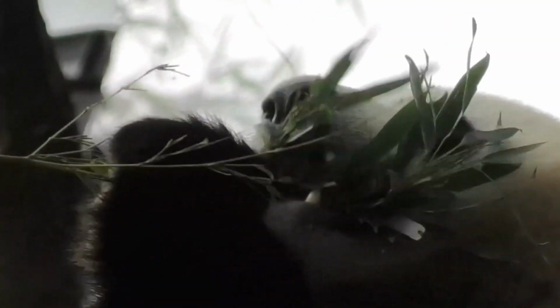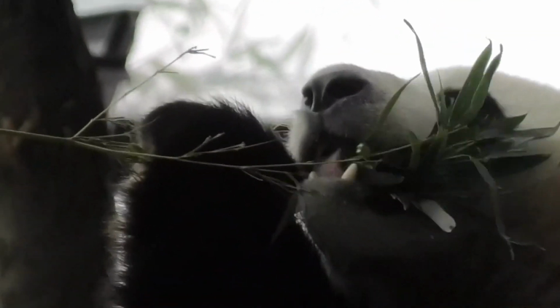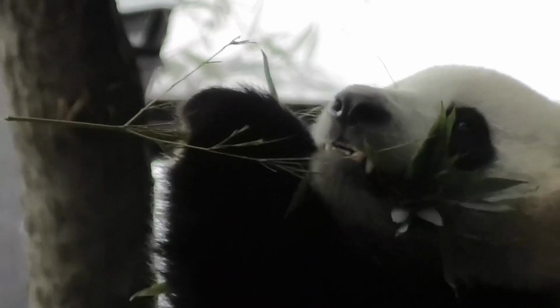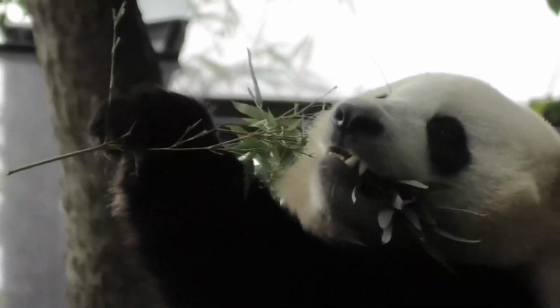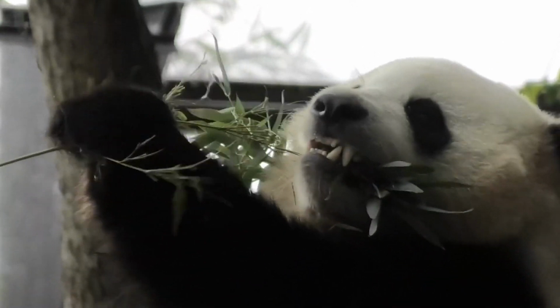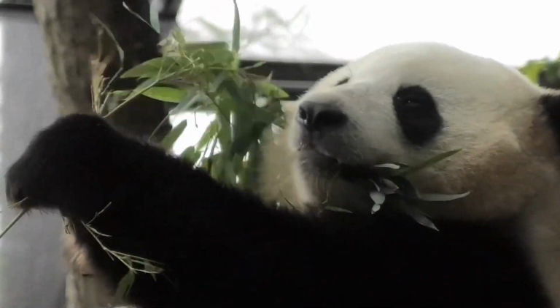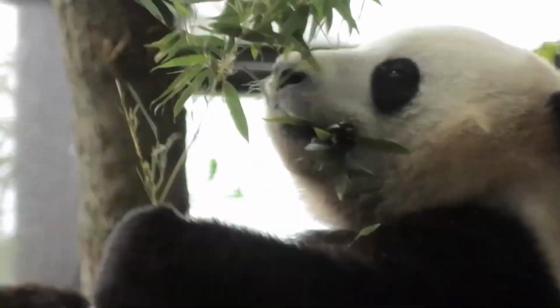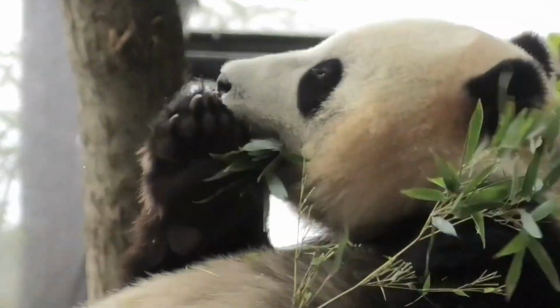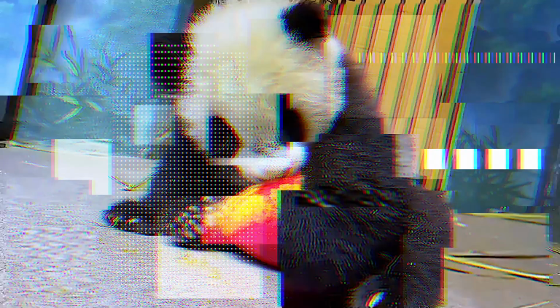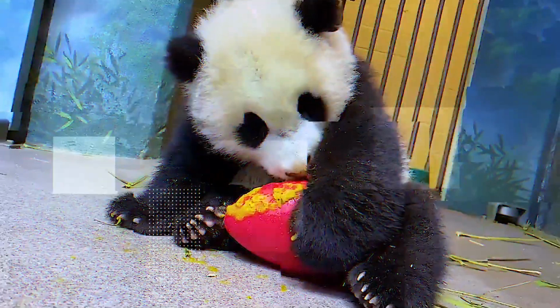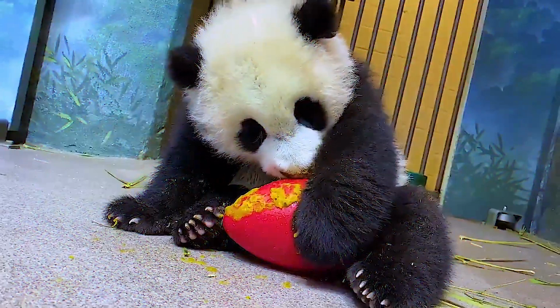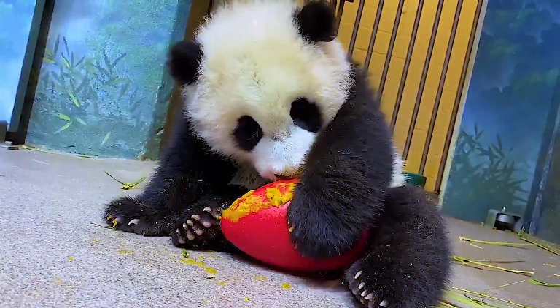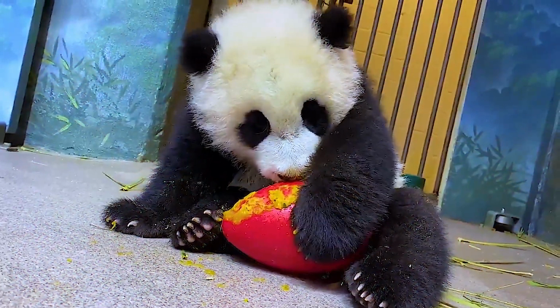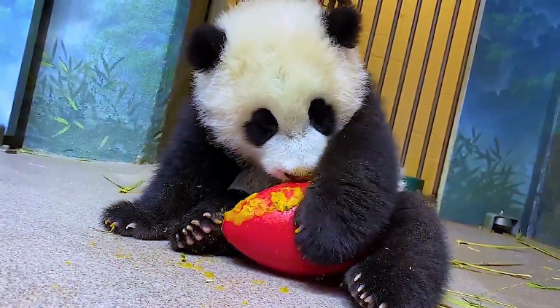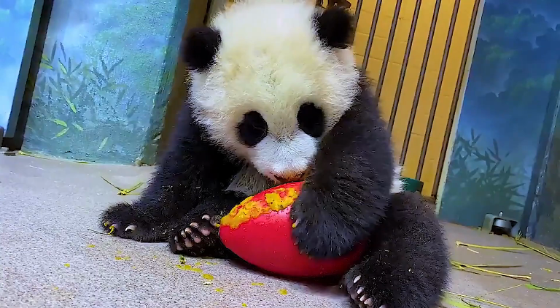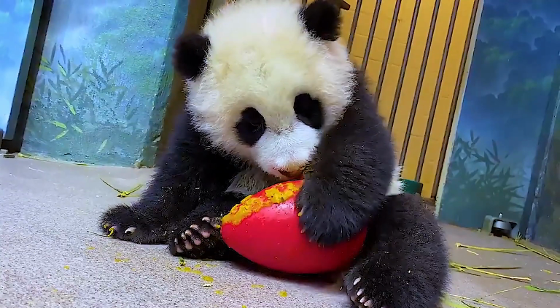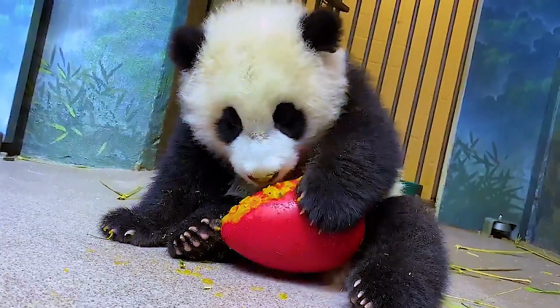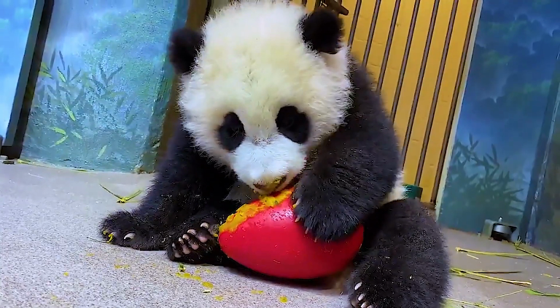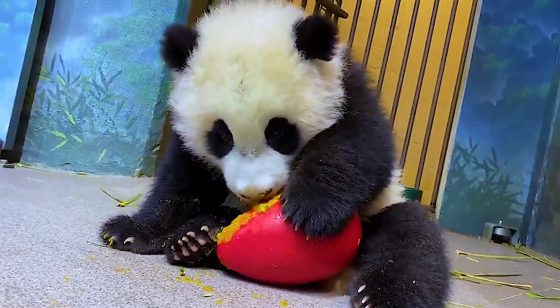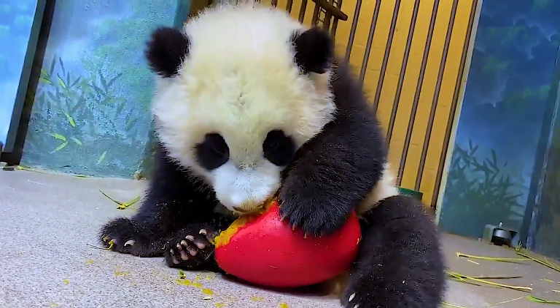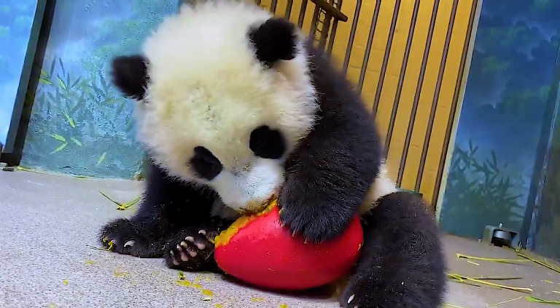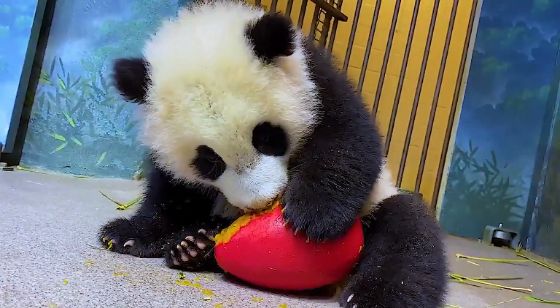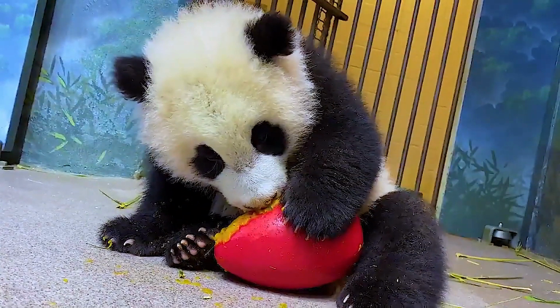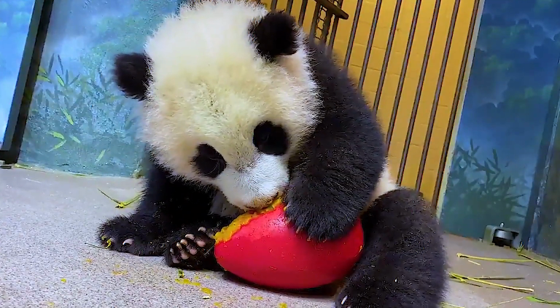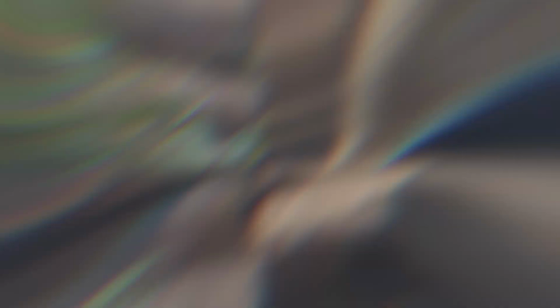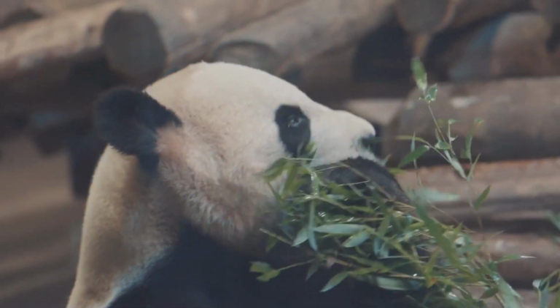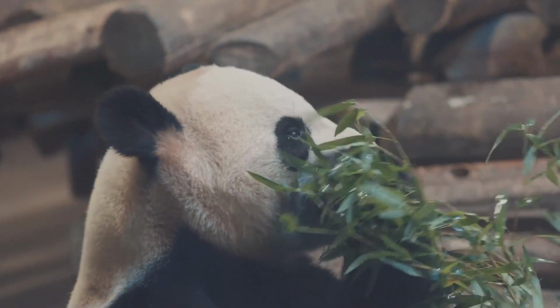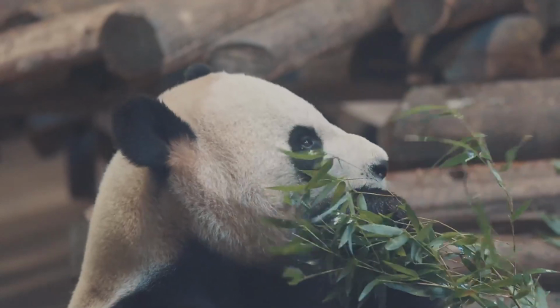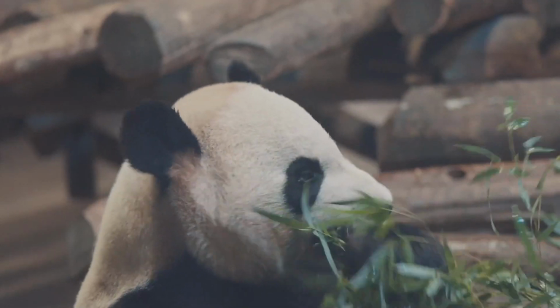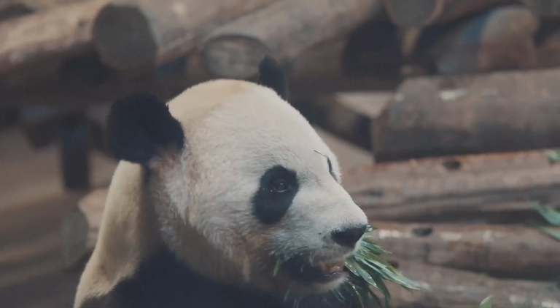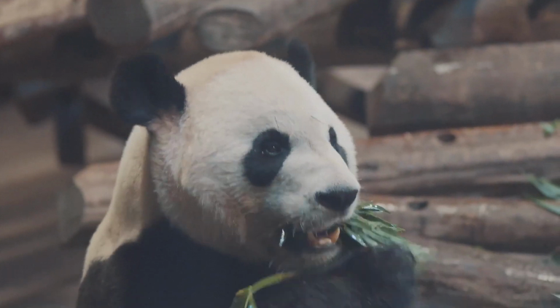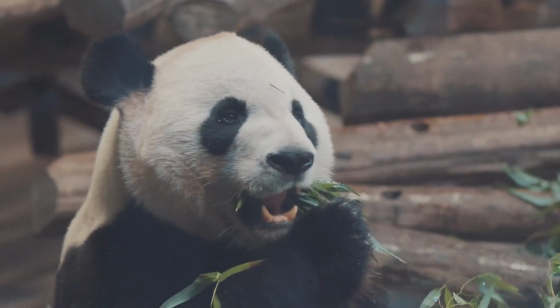The giant panda moves on four paws but can stand on its hind limbs. As it gets tired quickly, it runs slowly and for a short time. But it is an excellent climber and likes to spread out in the branches of trees to rest or to shelter from danger.